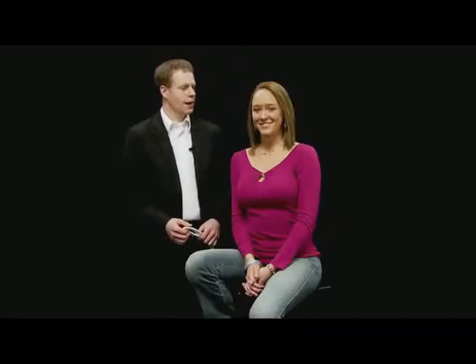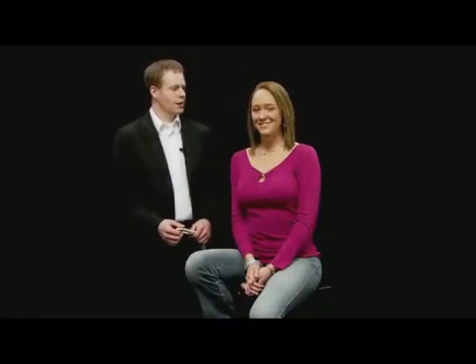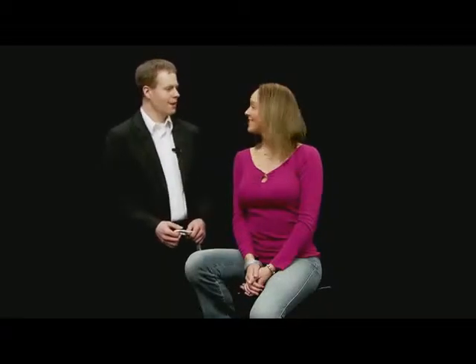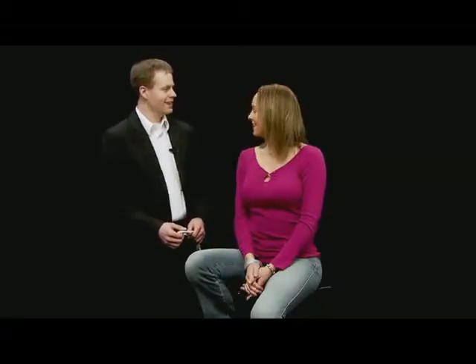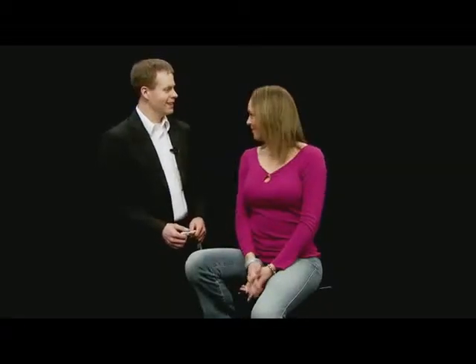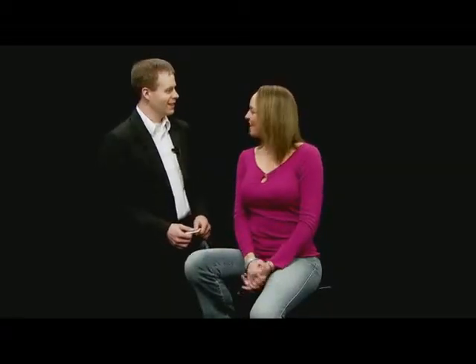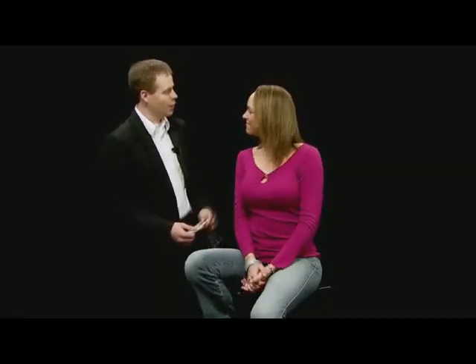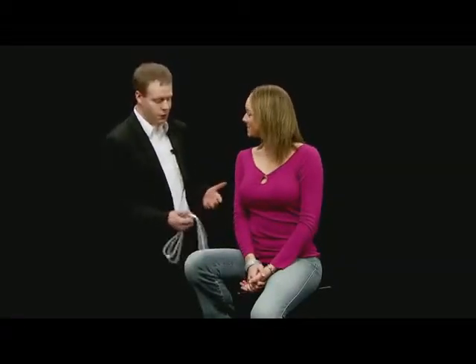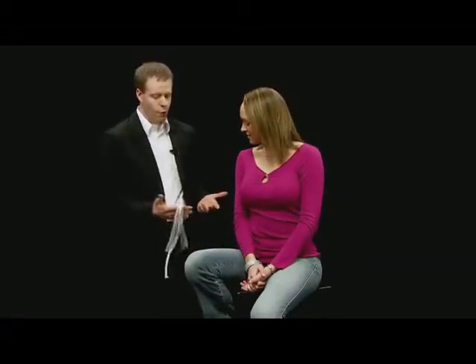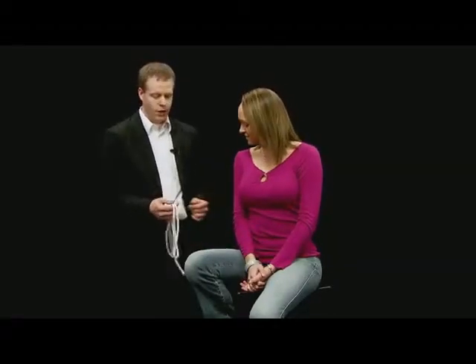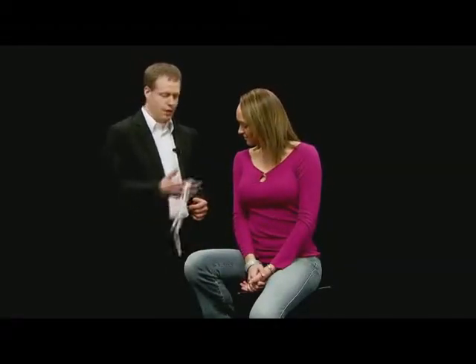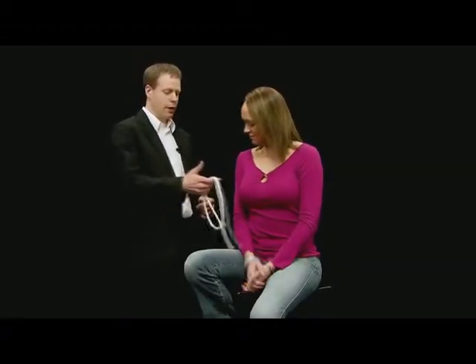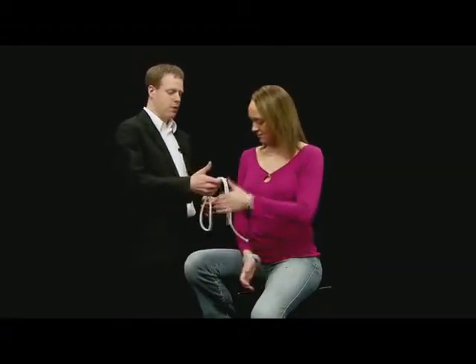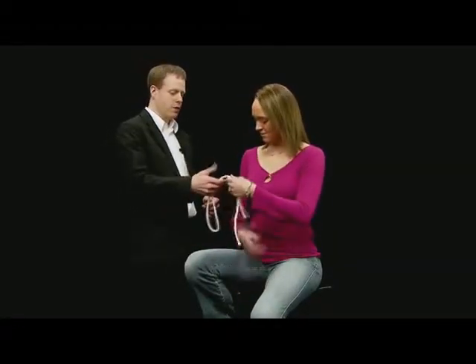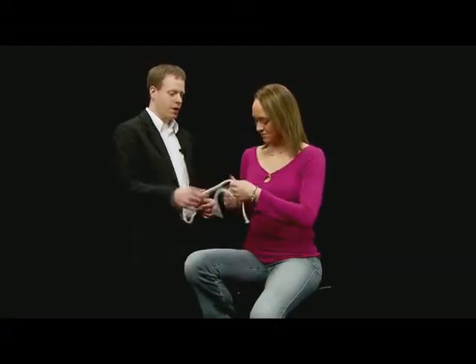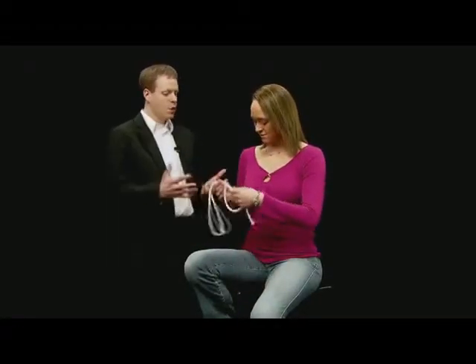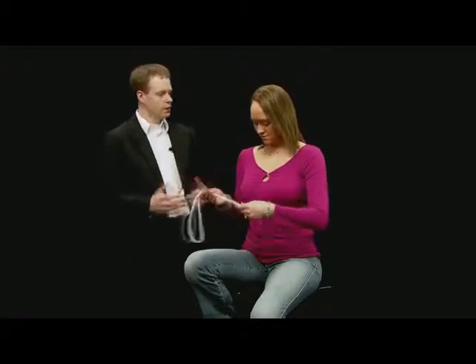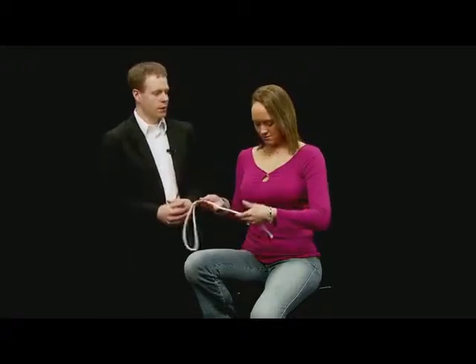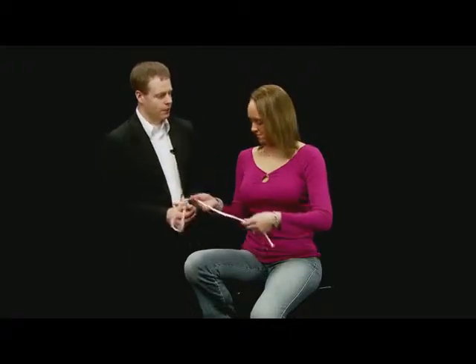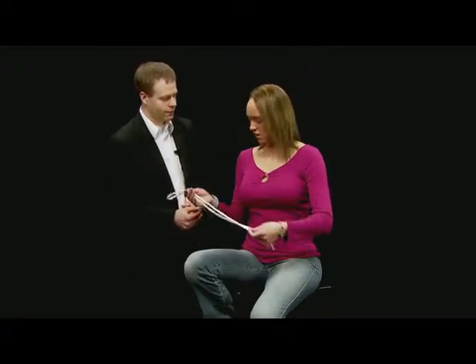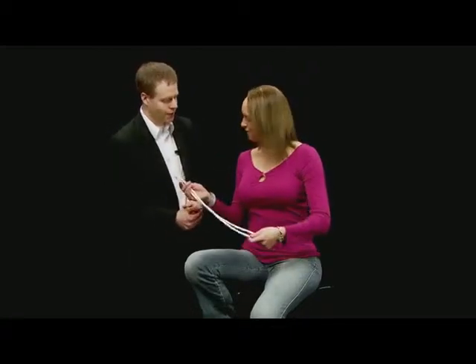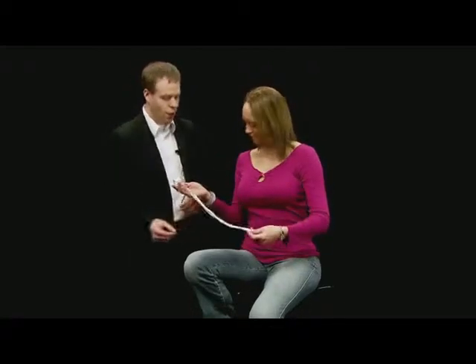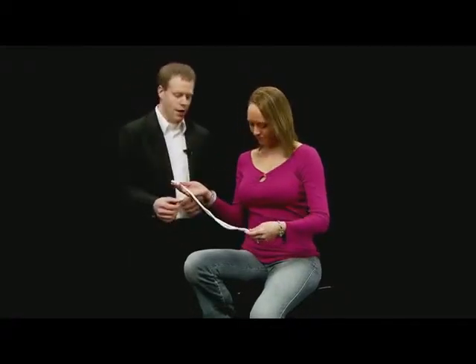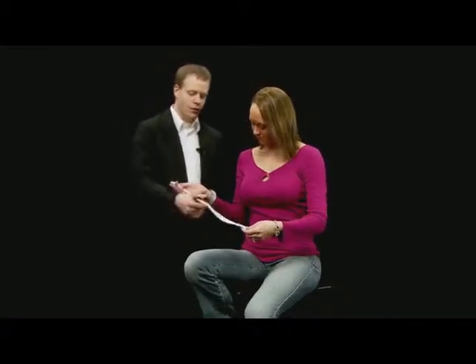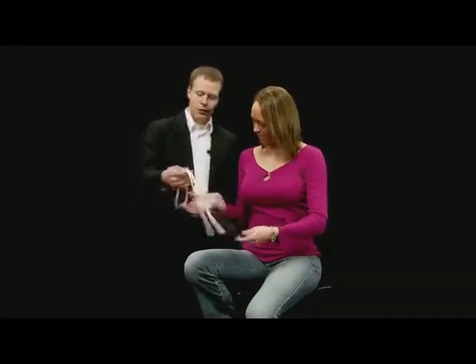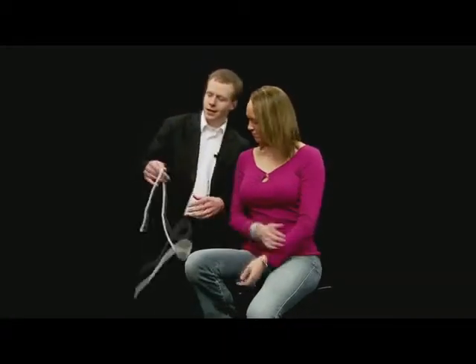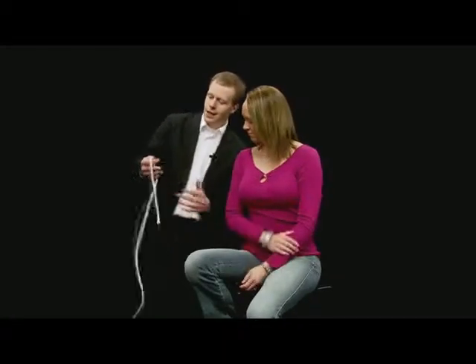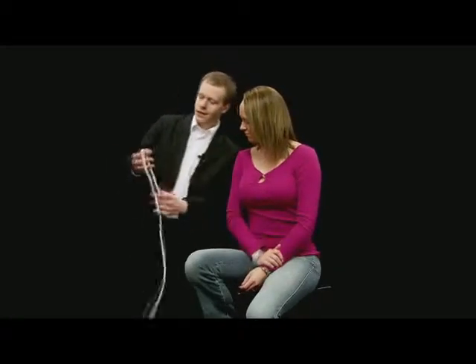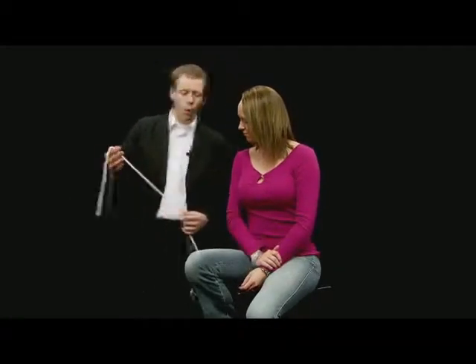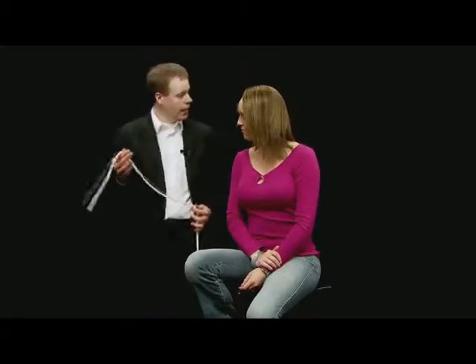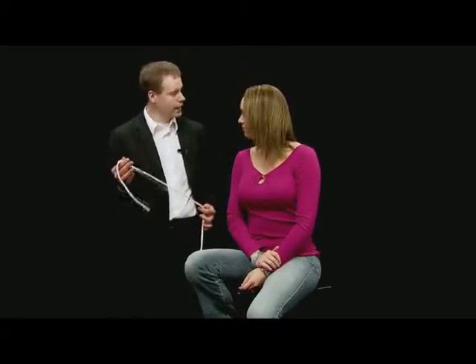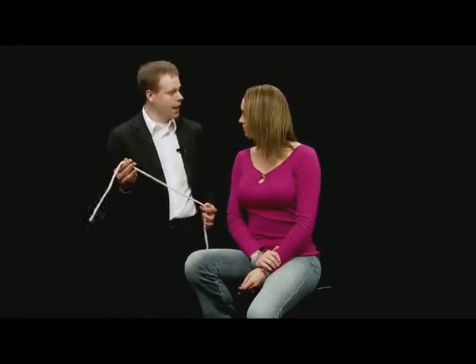Hey Ashley, how are you? Good. How are you, Eddie? Good. I want to show you some rope magic. Take a look at that rope — there's no knots in the rope yet, is there? Not quite yet. Watch very closely. This is the one-handed knot.